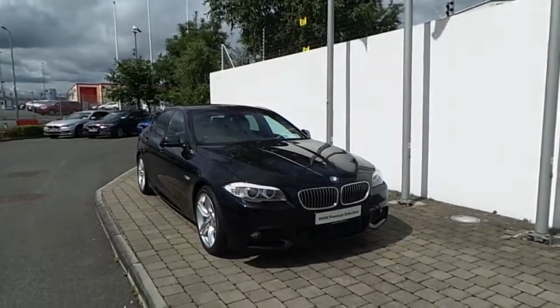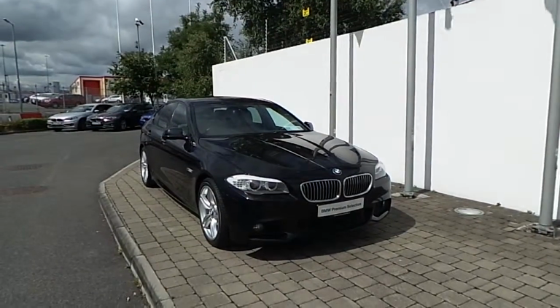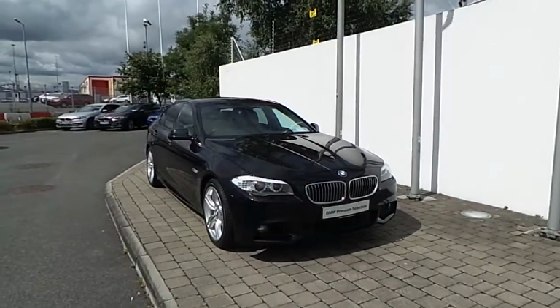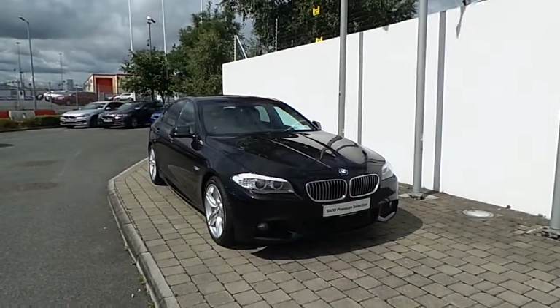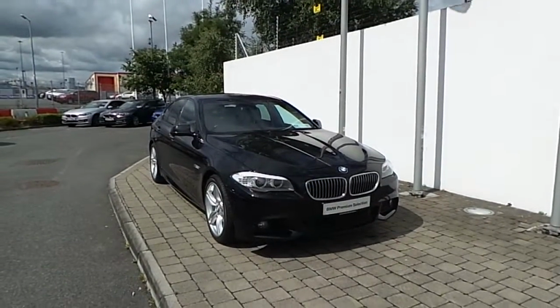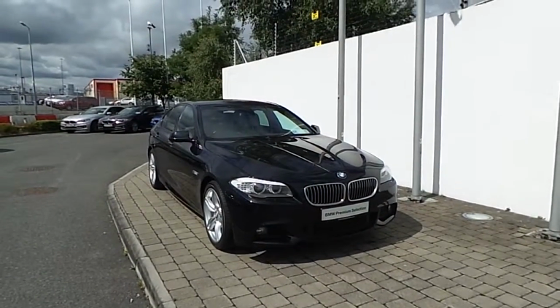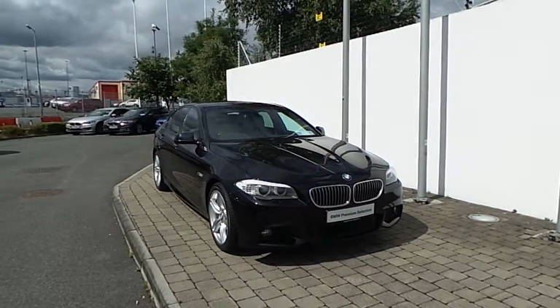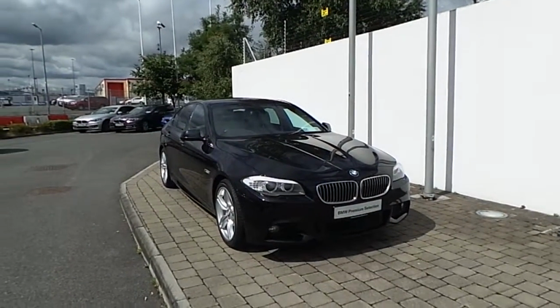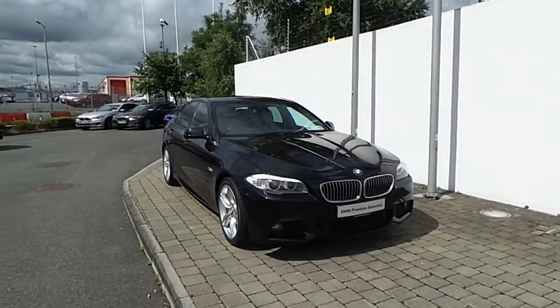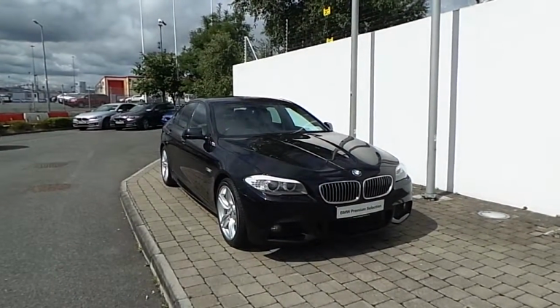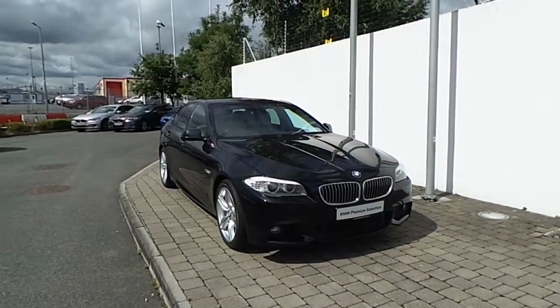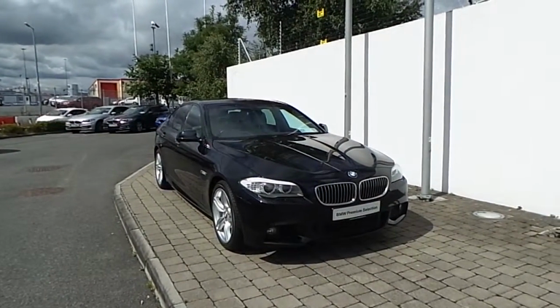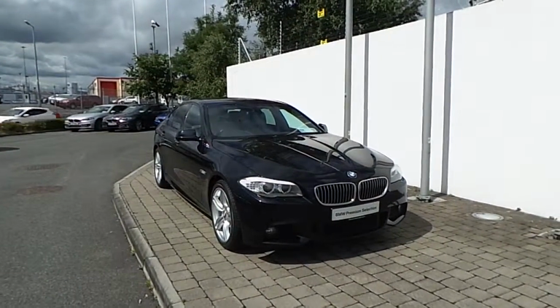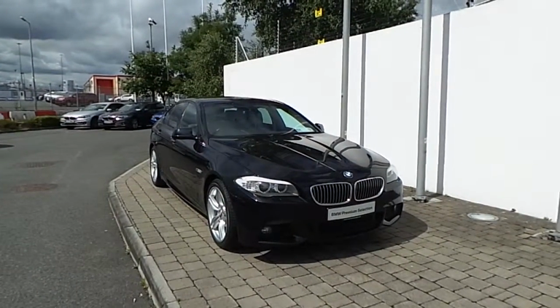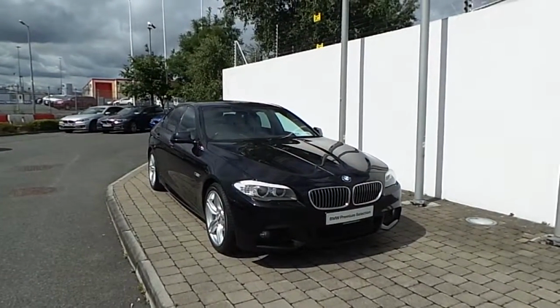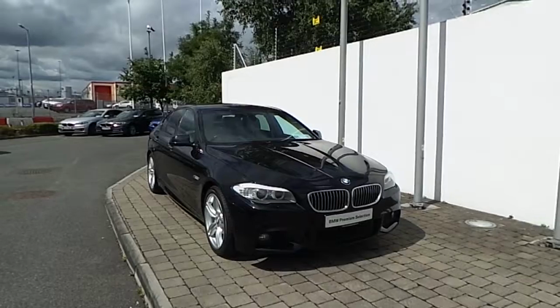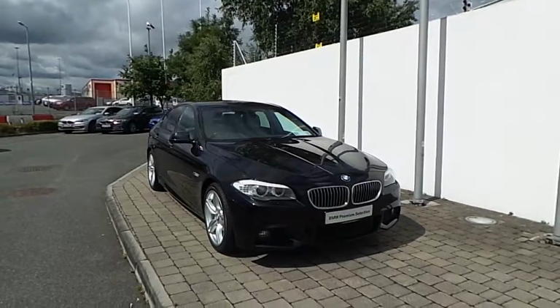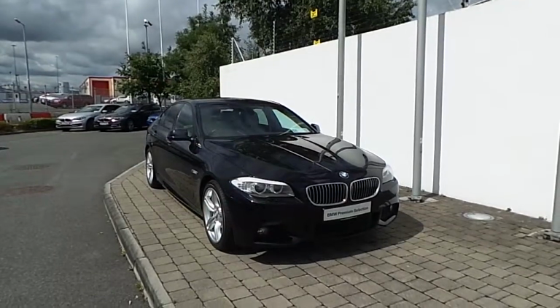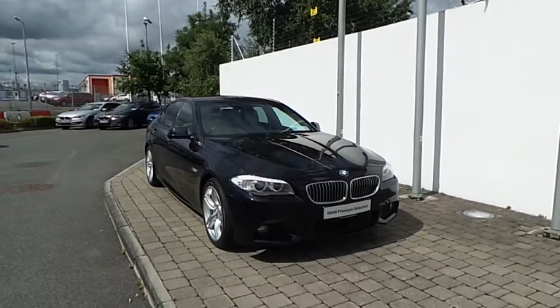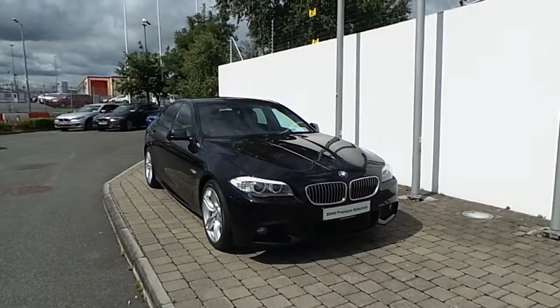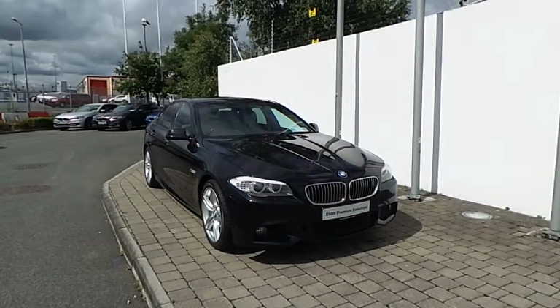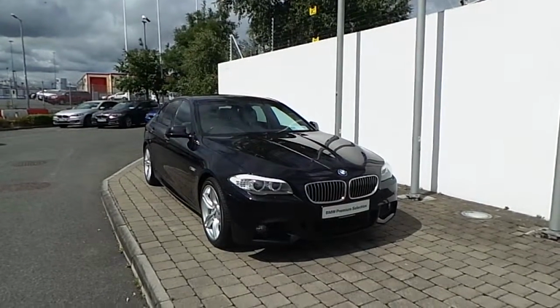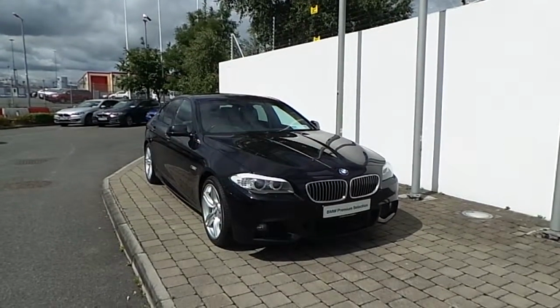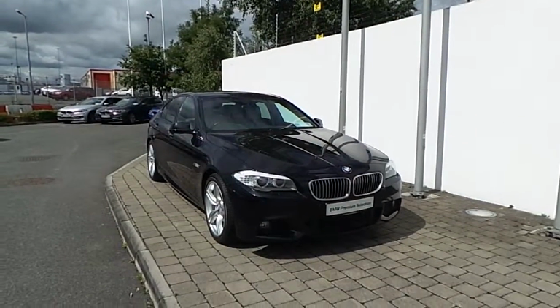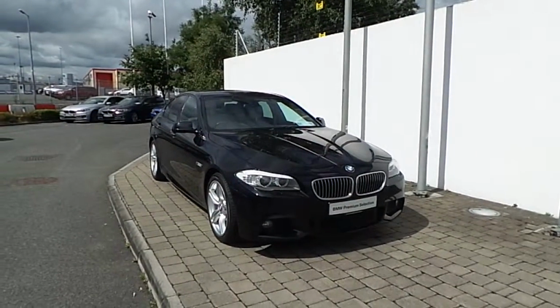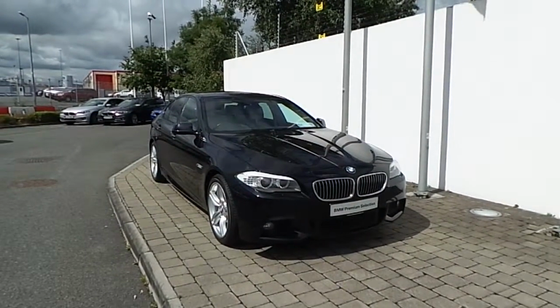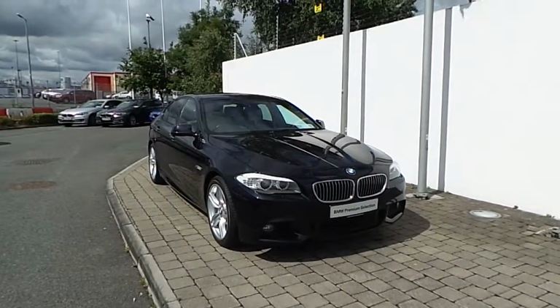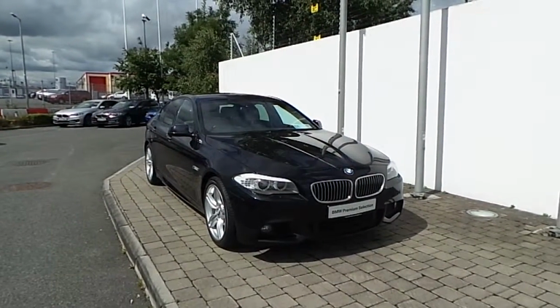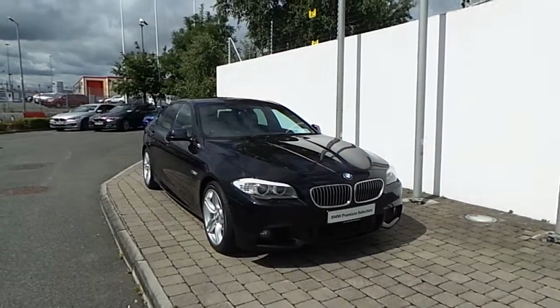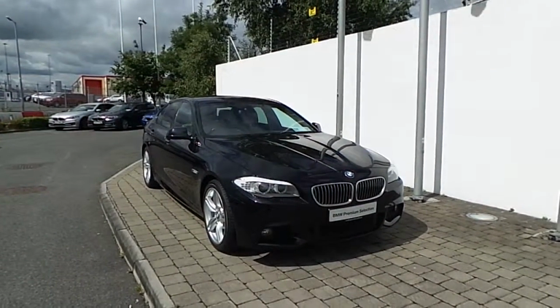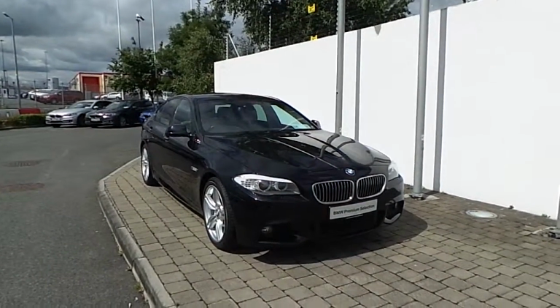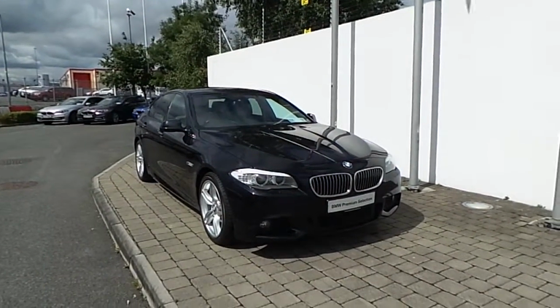Welcome to Frank Keane BMW on the Naas Road in Dublin. Thank you for taking the time to watch this video clip on the 2011 registered BMW 520D M Sport Saloon.